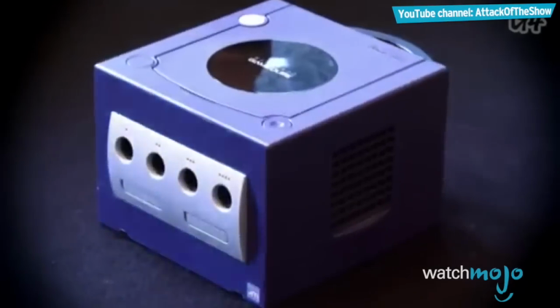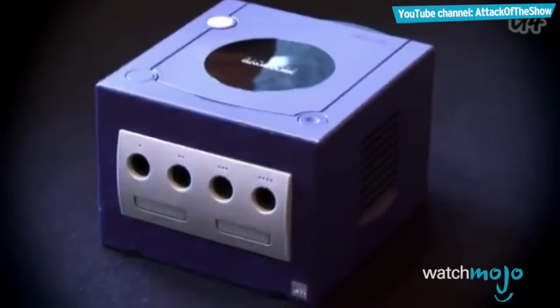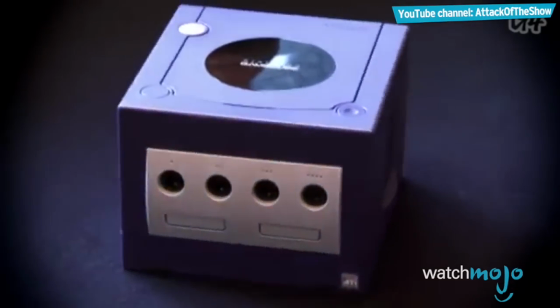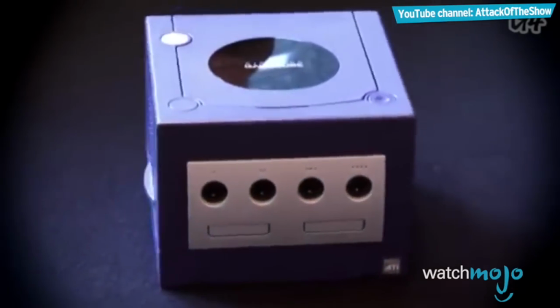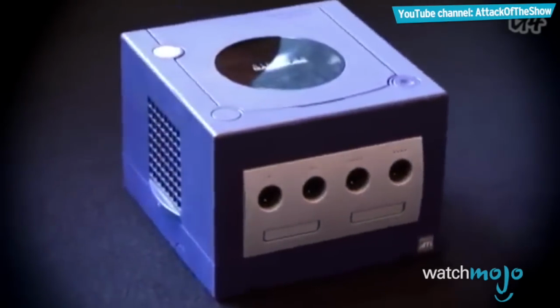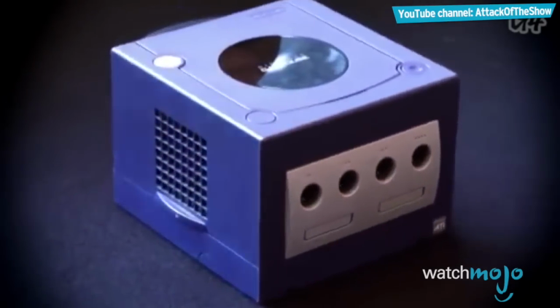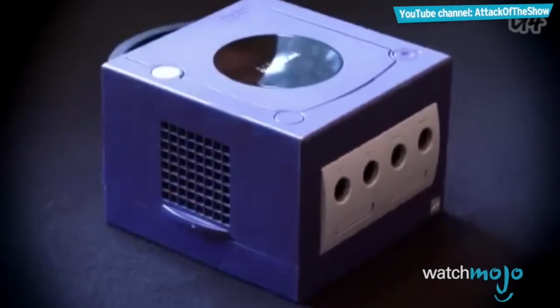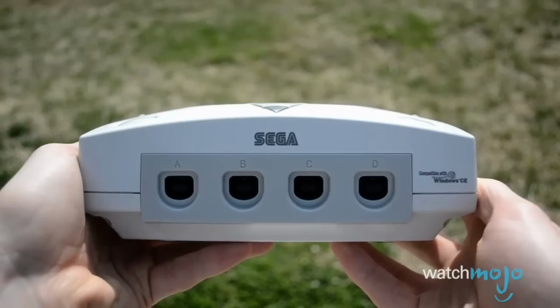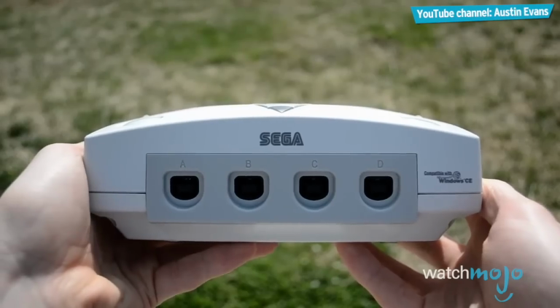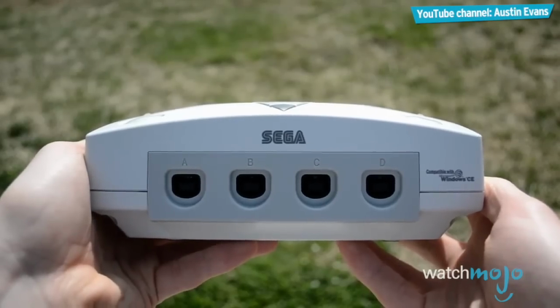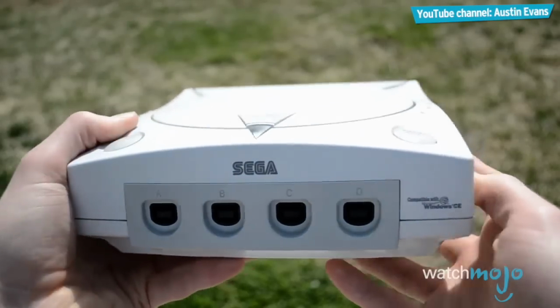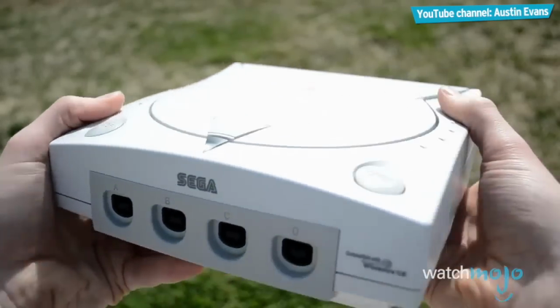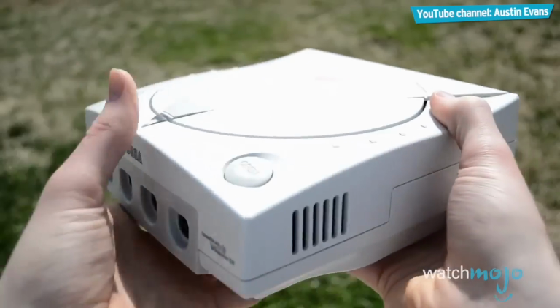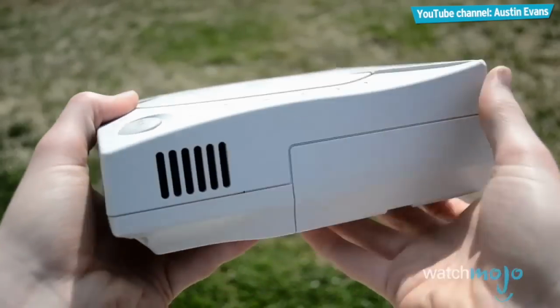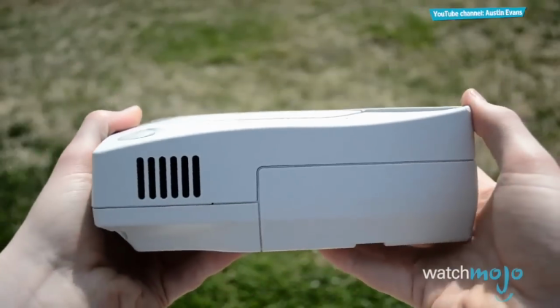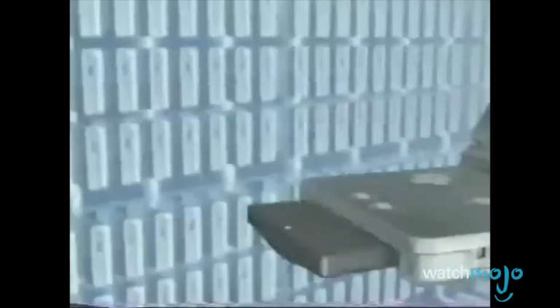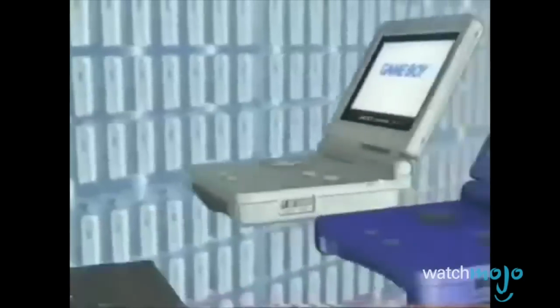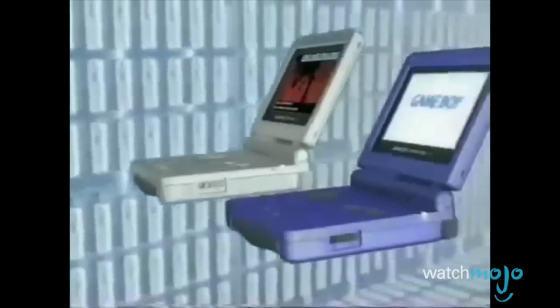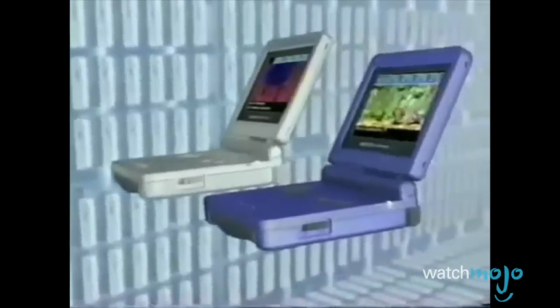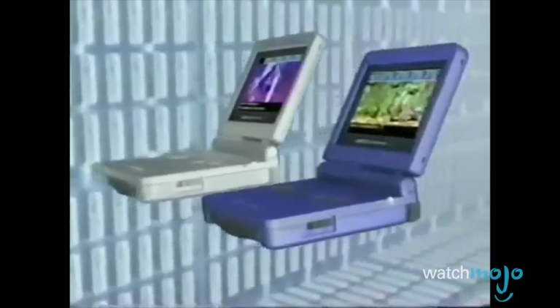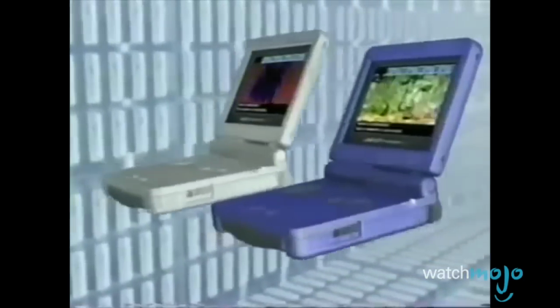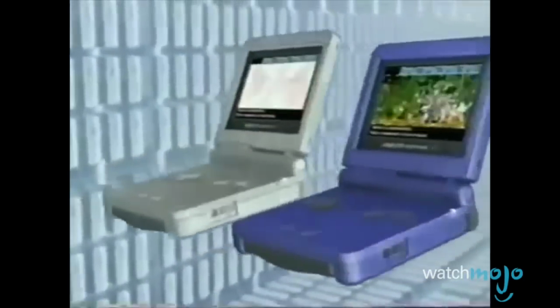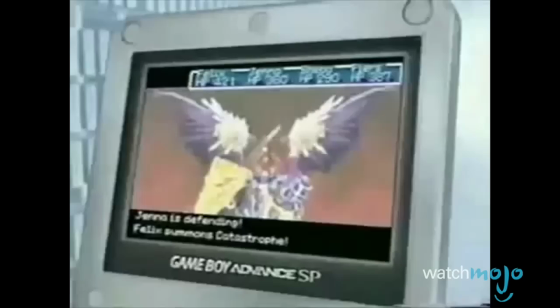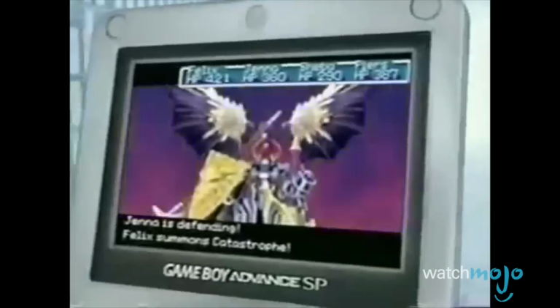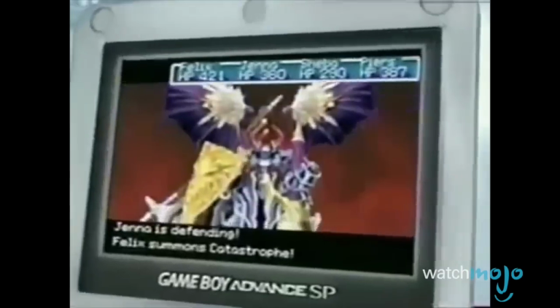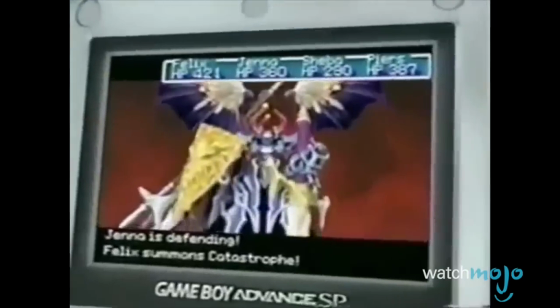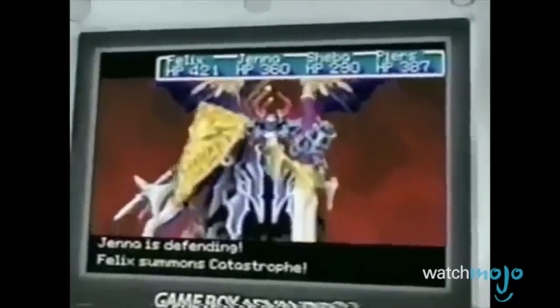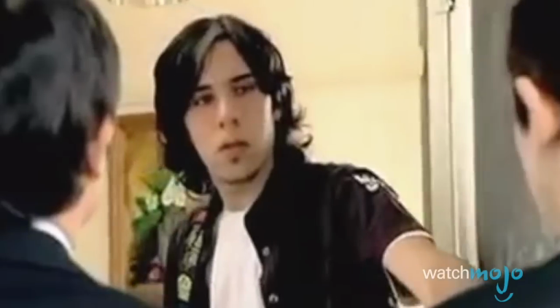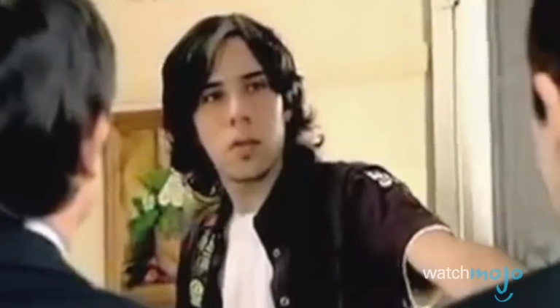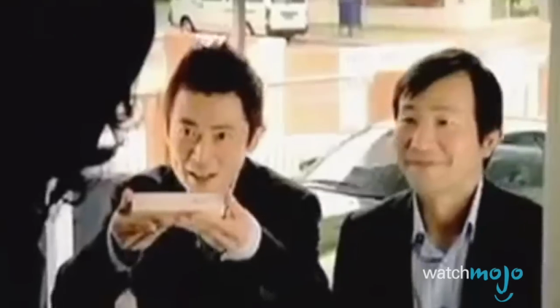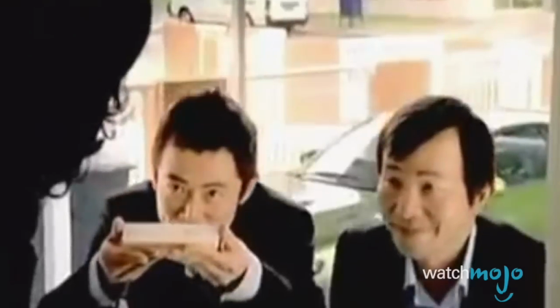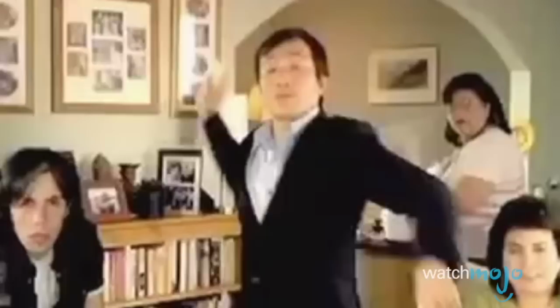For this list, we're looking at what we consider to be the most beautiful video game consoles of all time. By this, we do not mean the graphics, but the physical console itself. These can be any kind of video game console, whether they're old, new, handheld, or stationary.